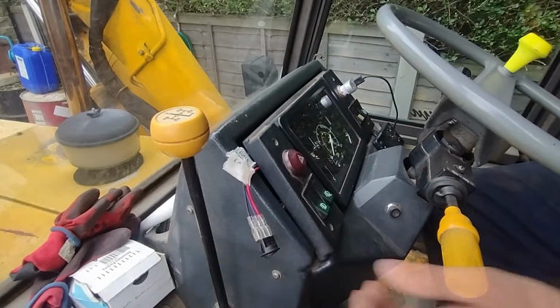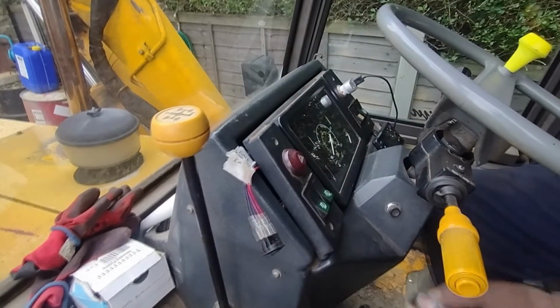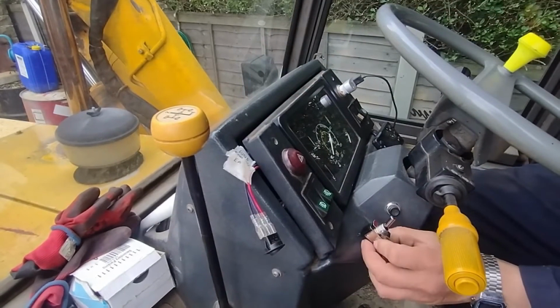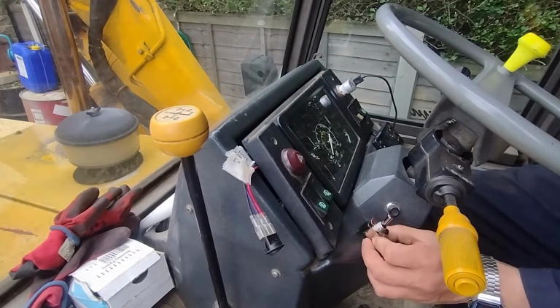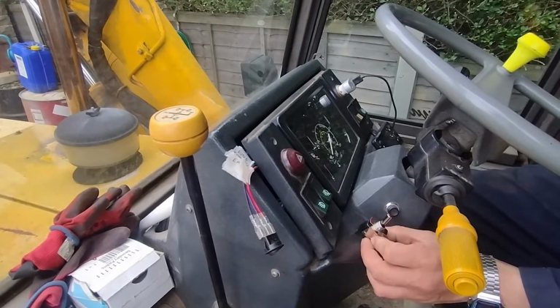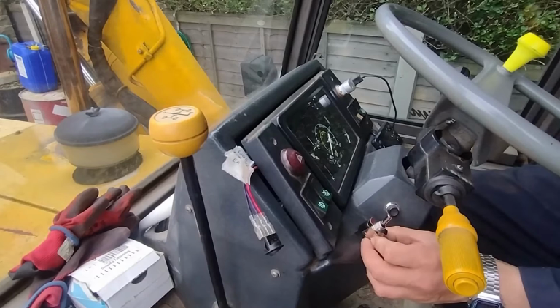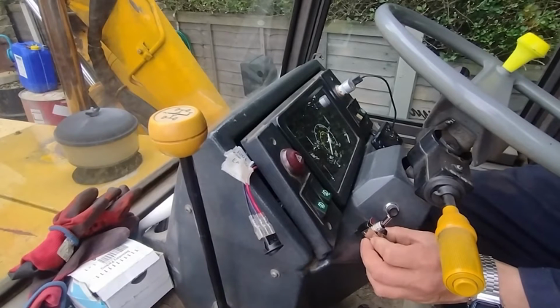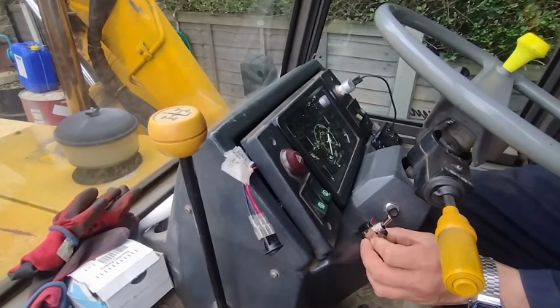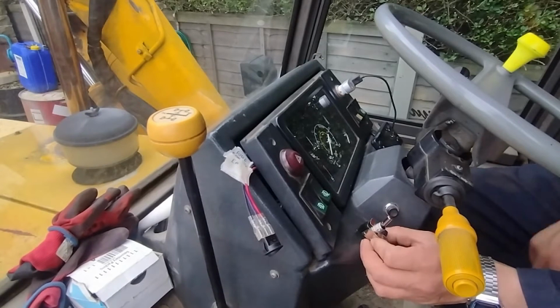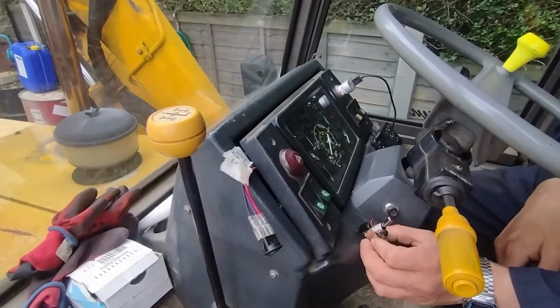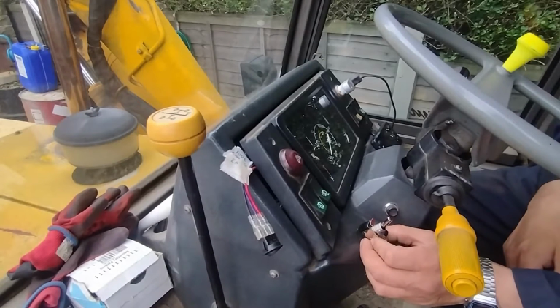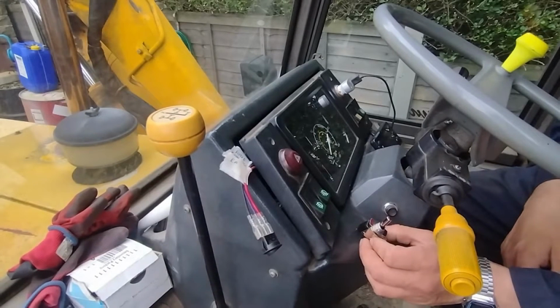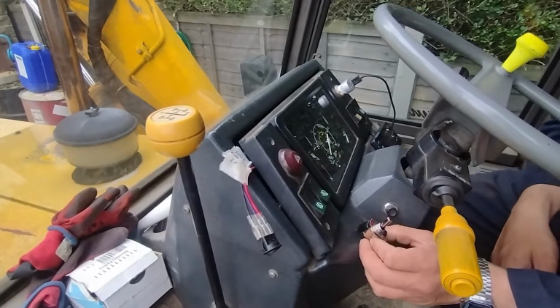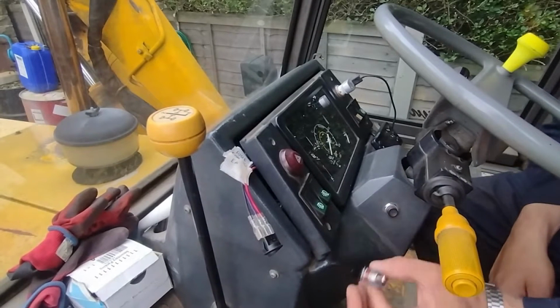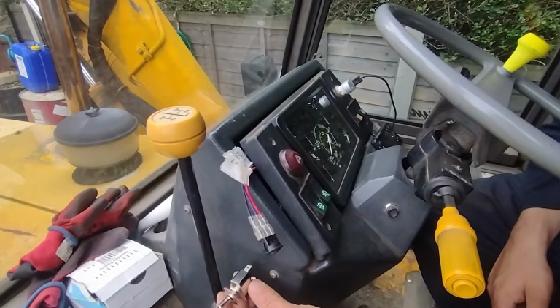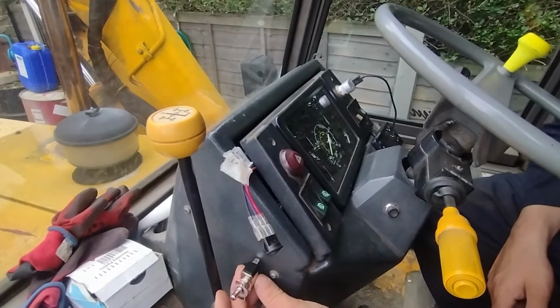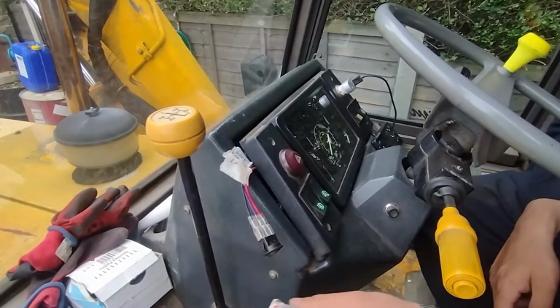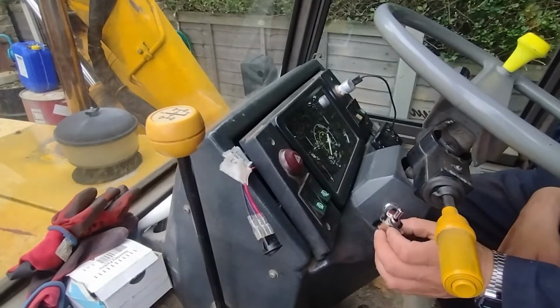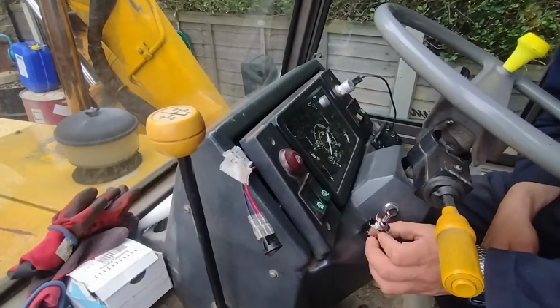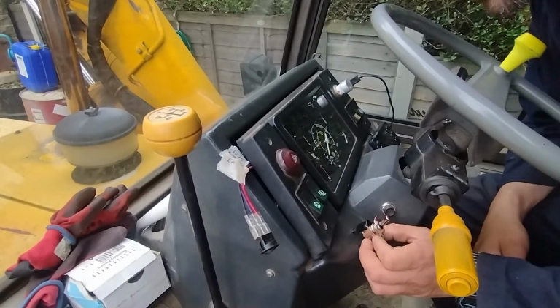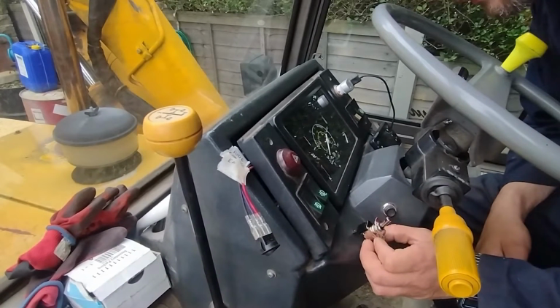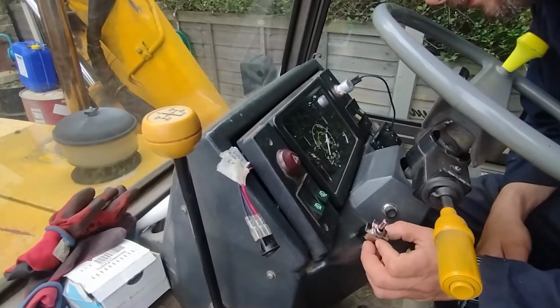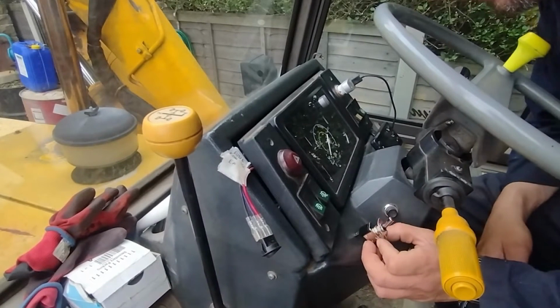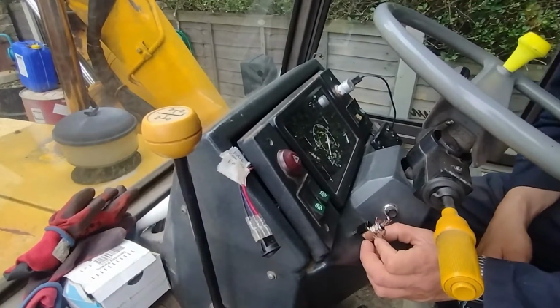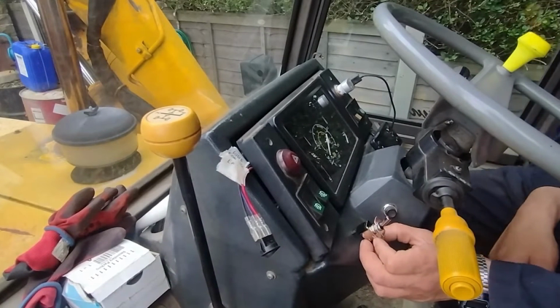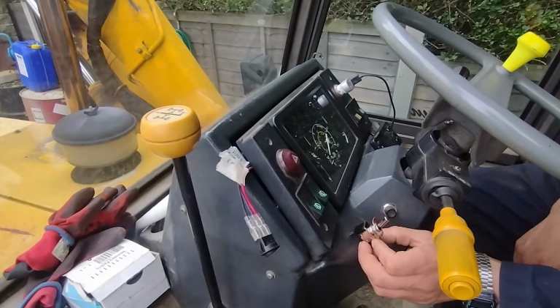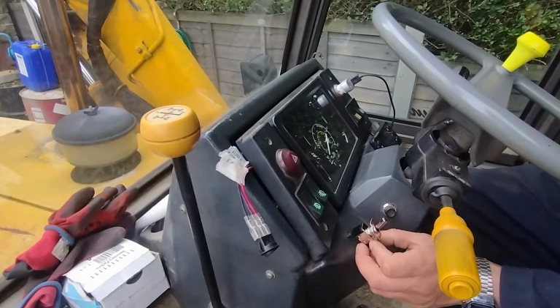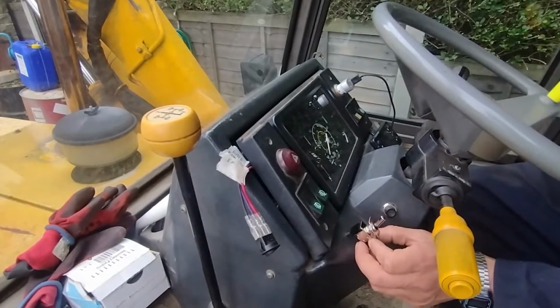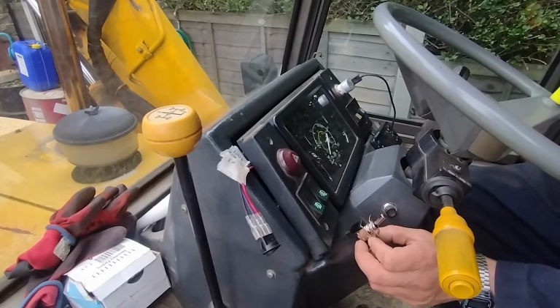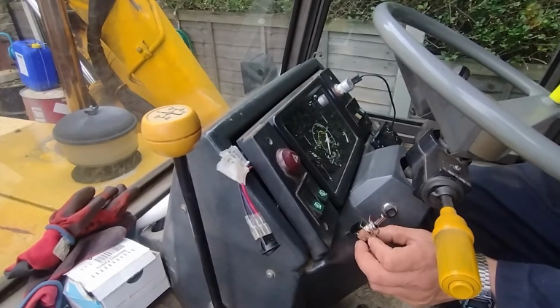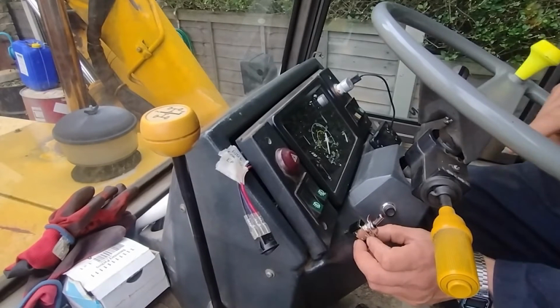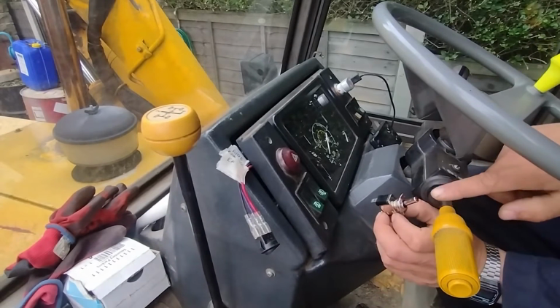Now to find a suitable location to mount the switch. Here should work fine — I'll see you when I'm driving, get a light up.